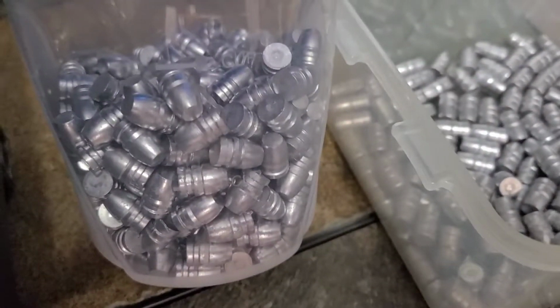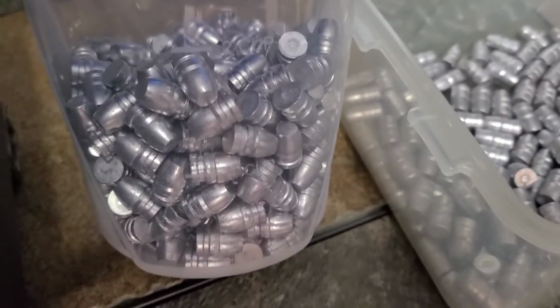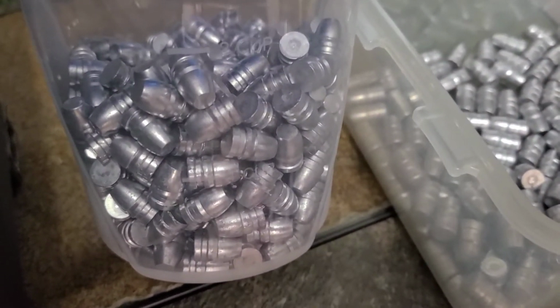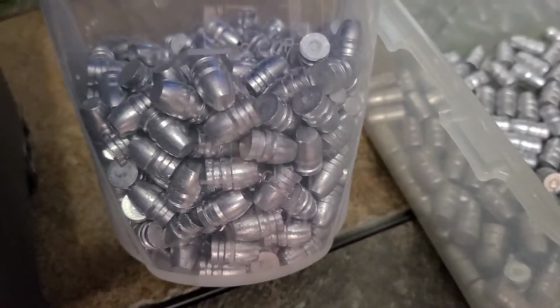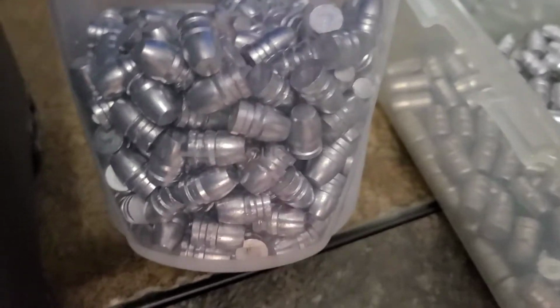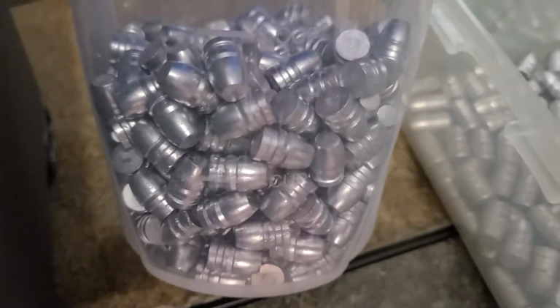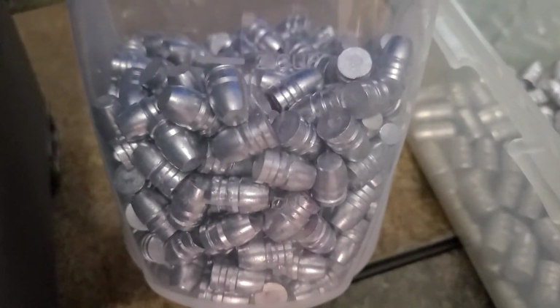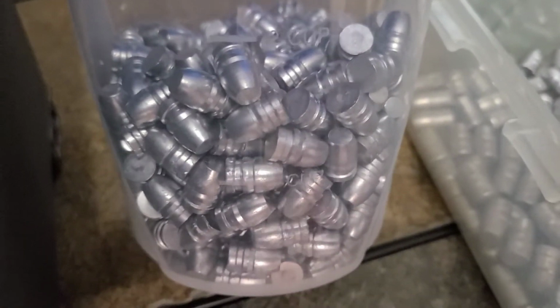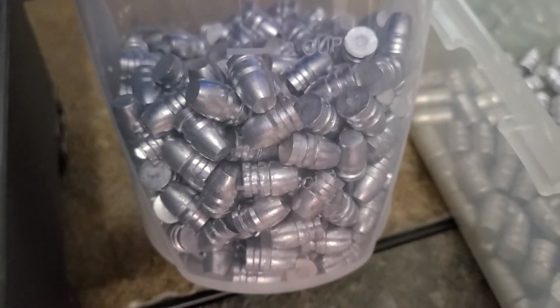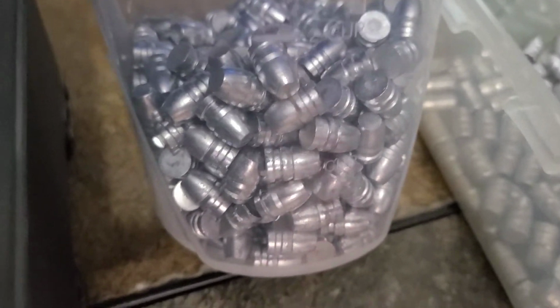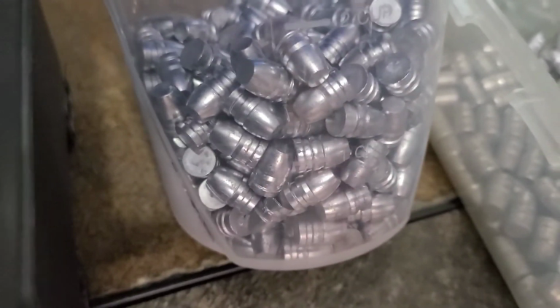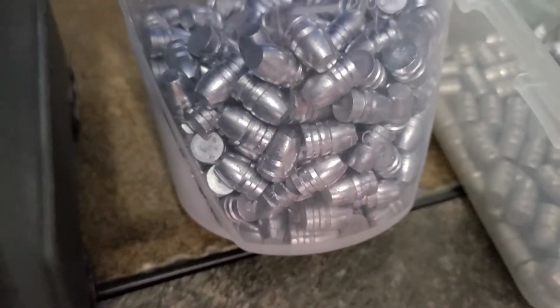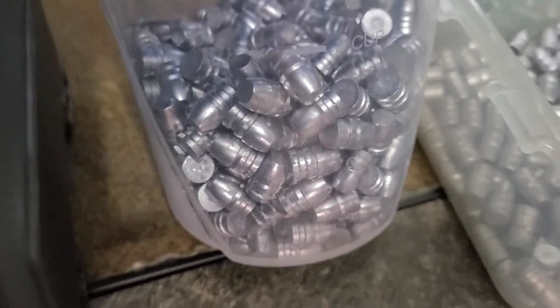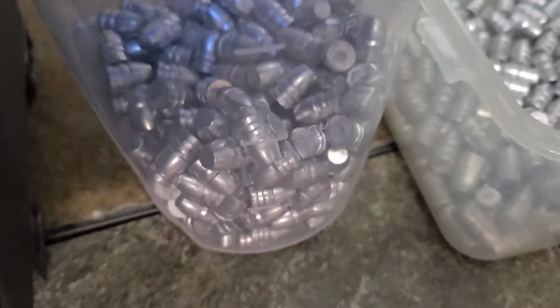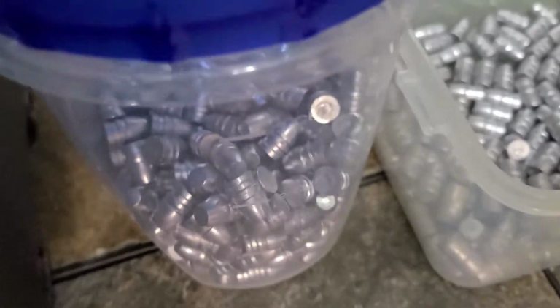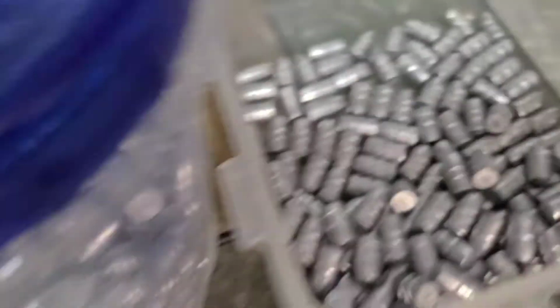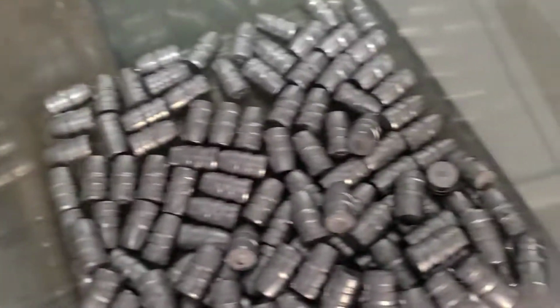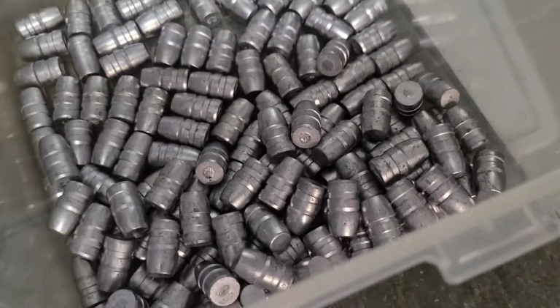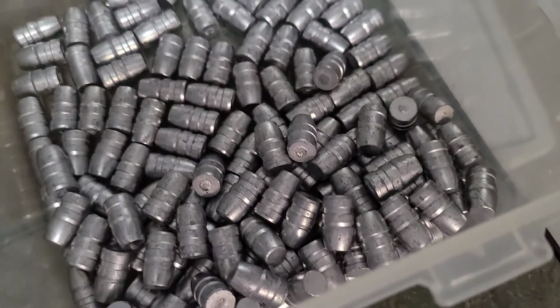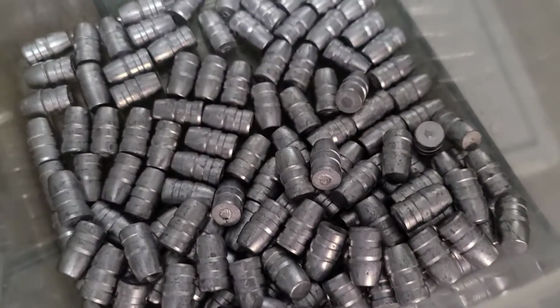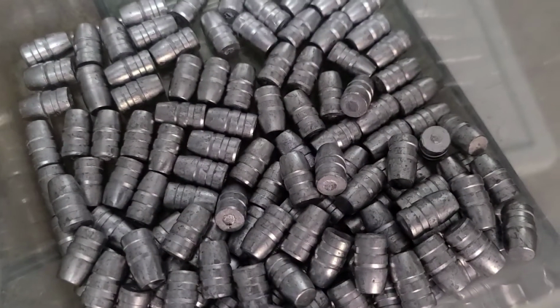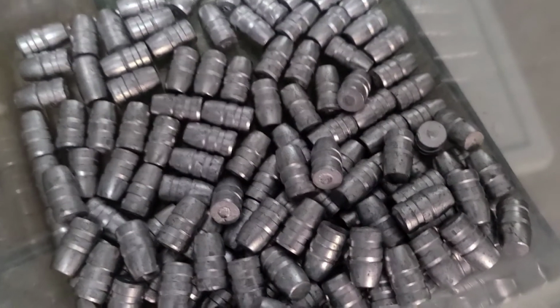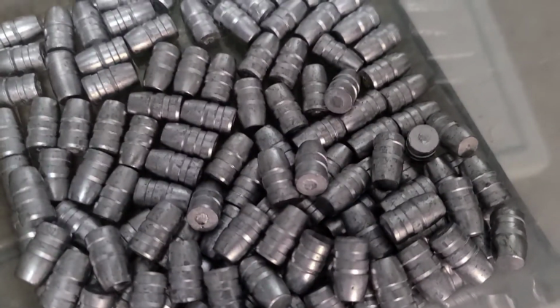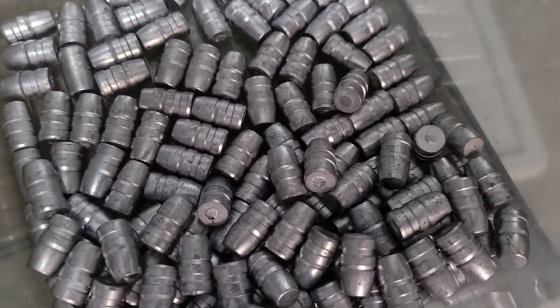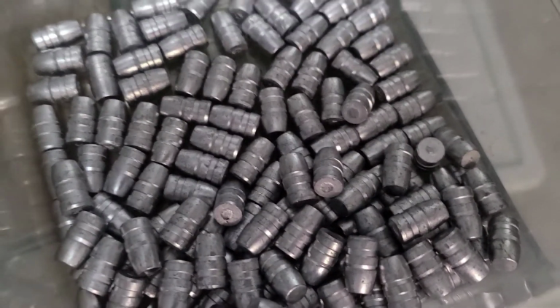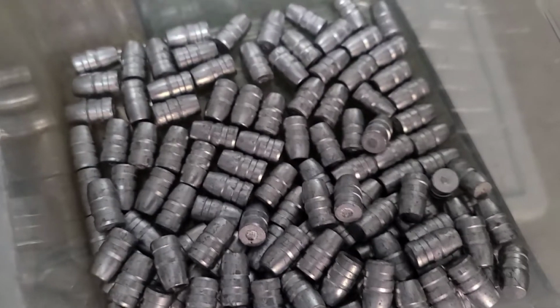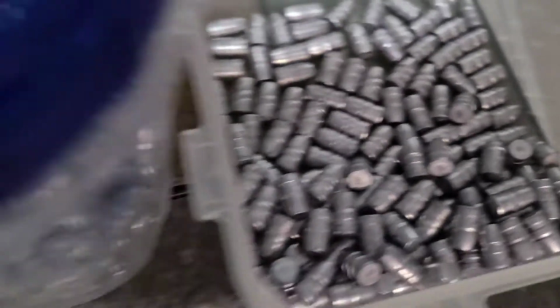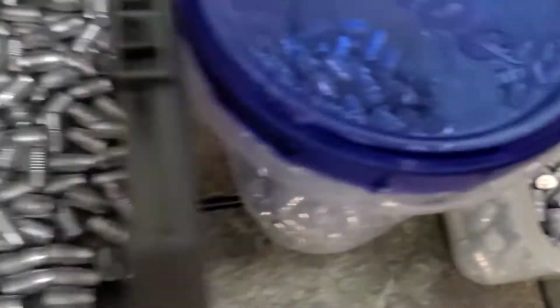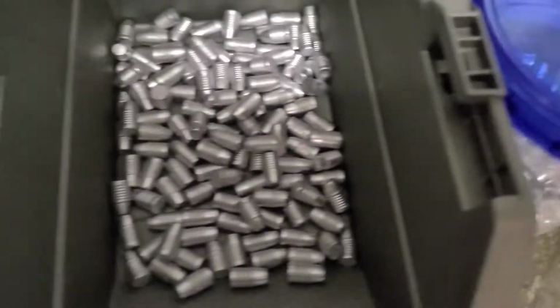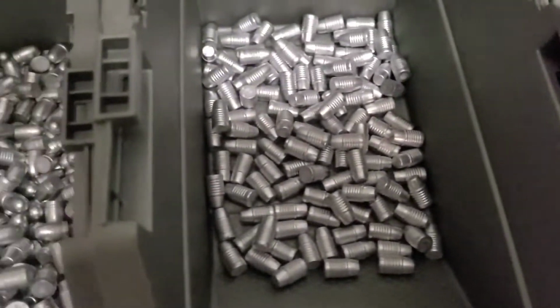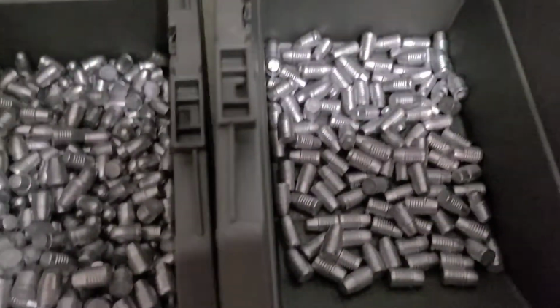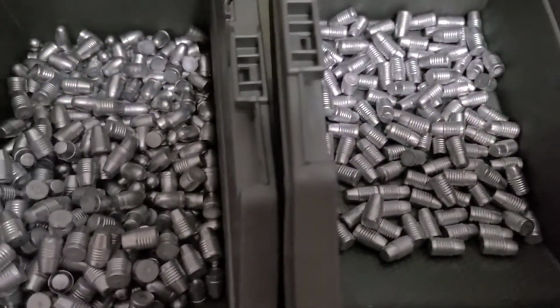And I've got the 125 grain — these will be shot in the 38 Special. My son, he just loves those. And a few more 158 grain semi-wadcutter. All these will be powder coated and then they'll go over for sizing.